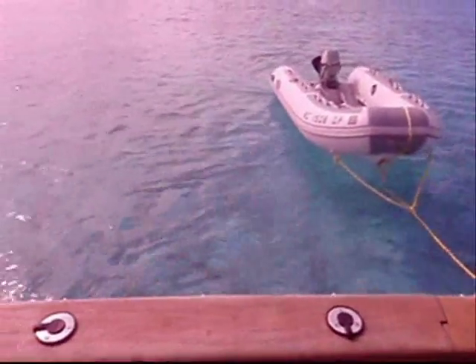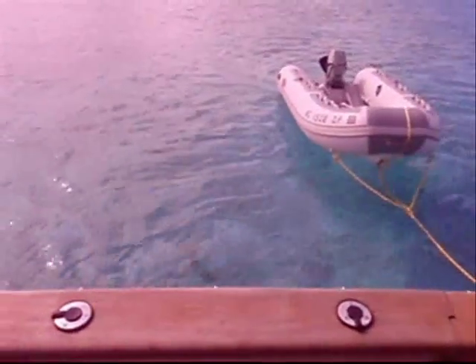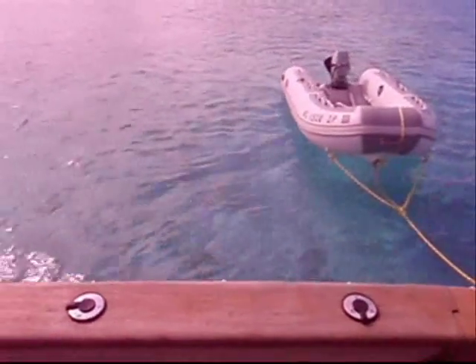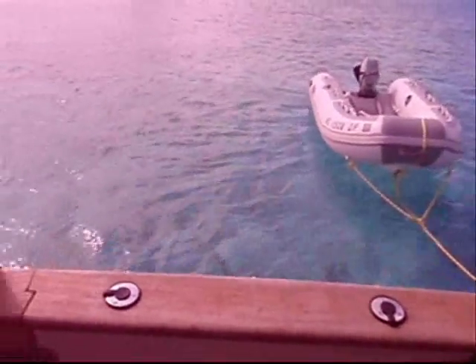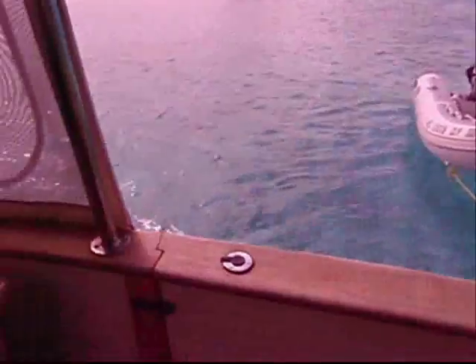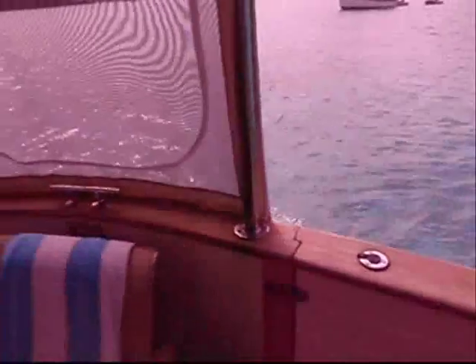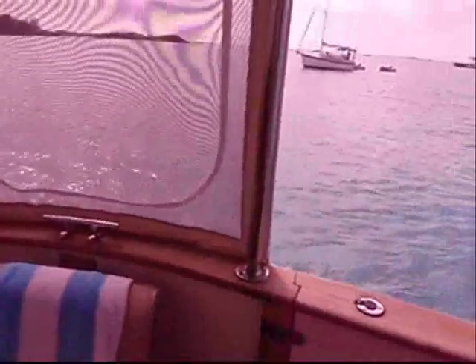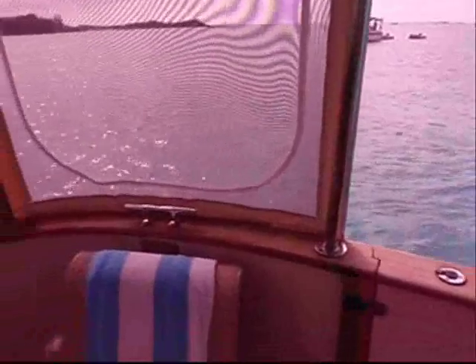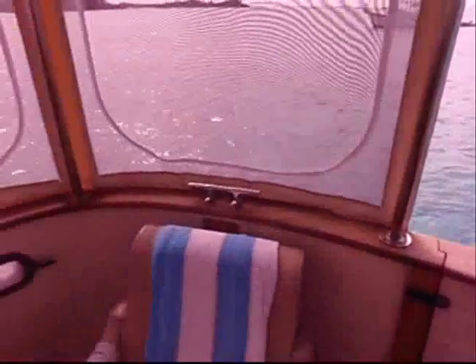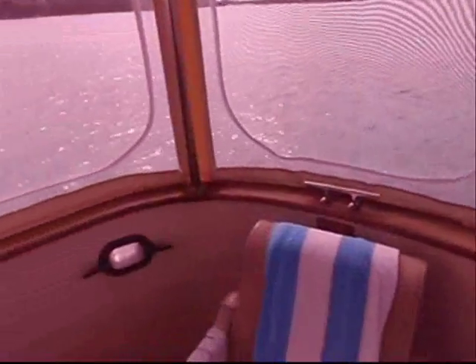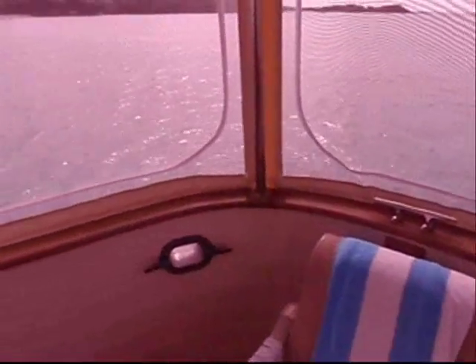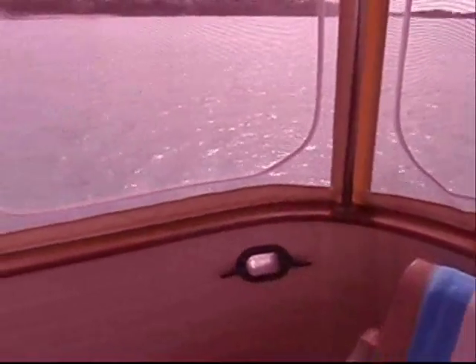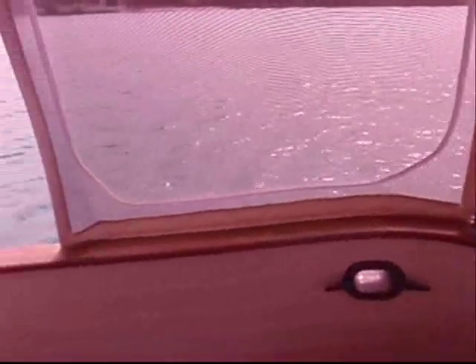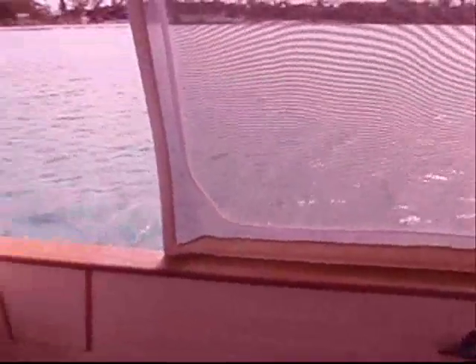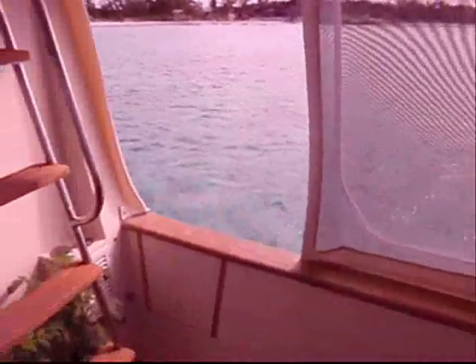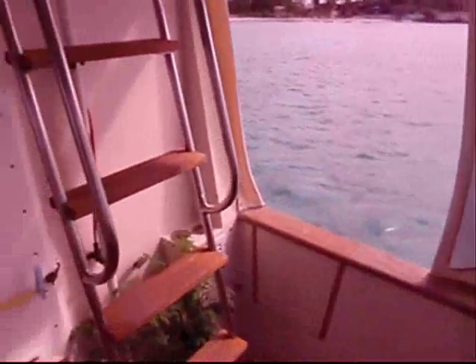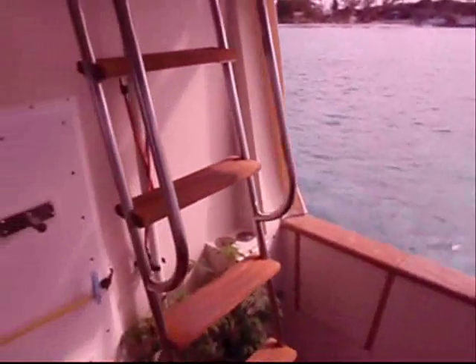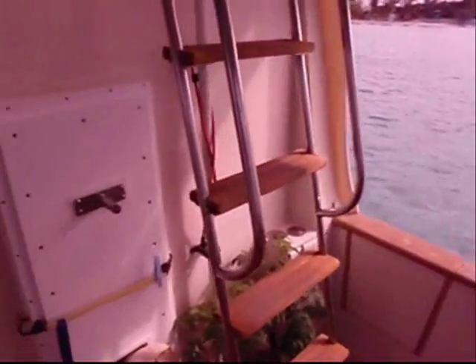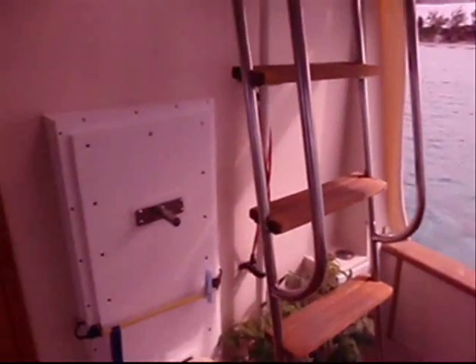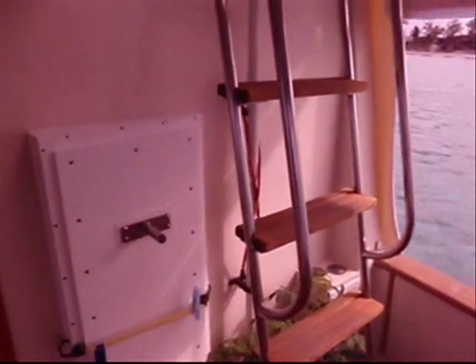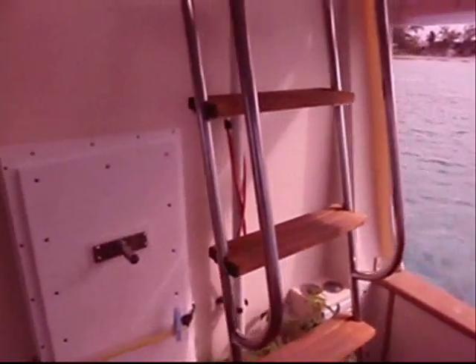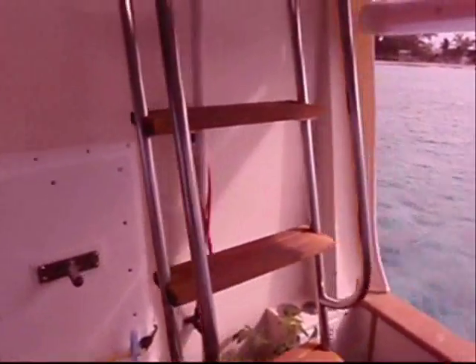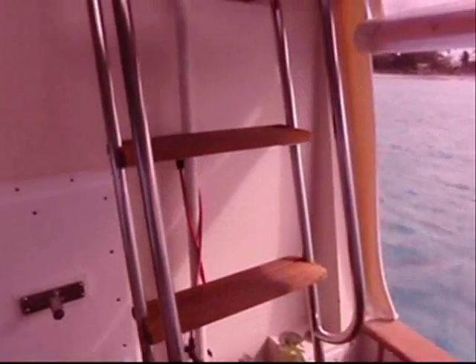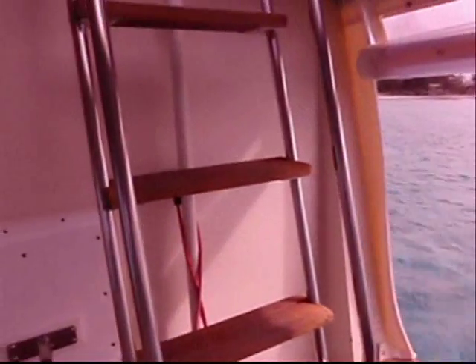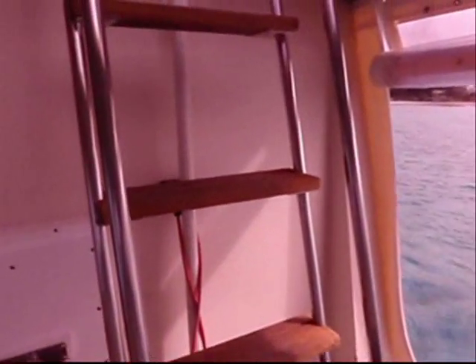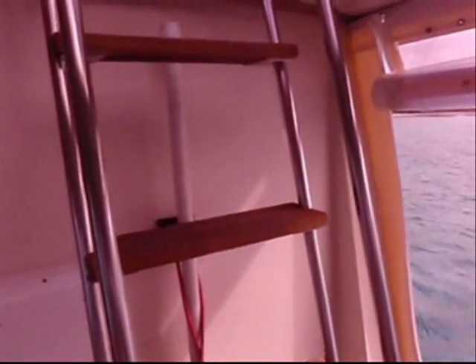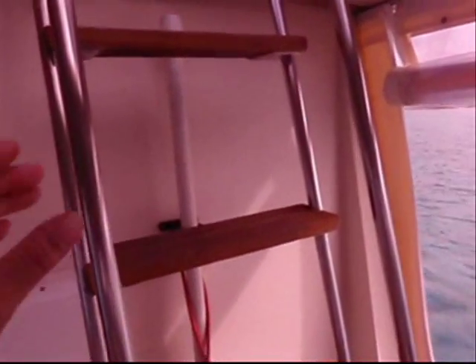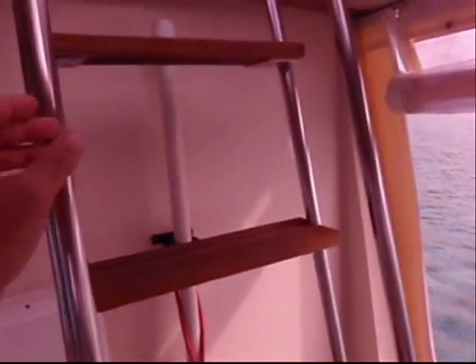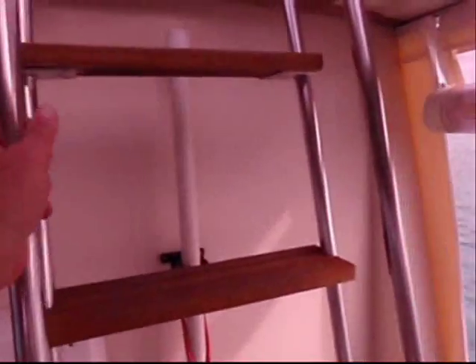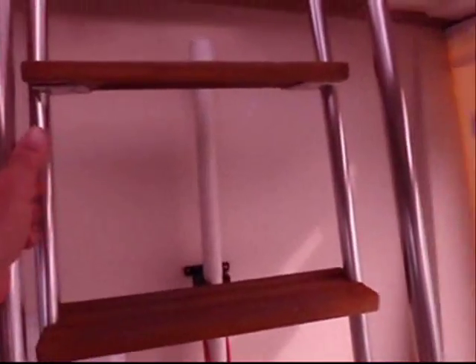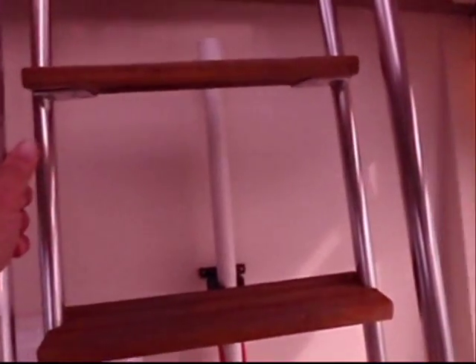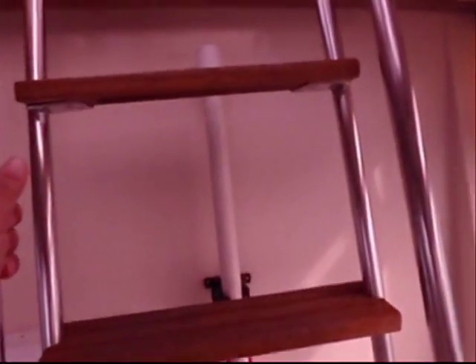That's about it for downstairs. We're in the Bahamas right now — we're at Staniel Key, and that's where this video is being filmed.